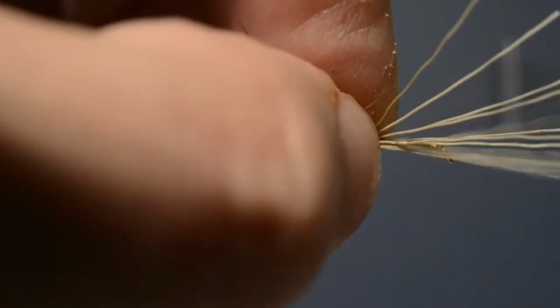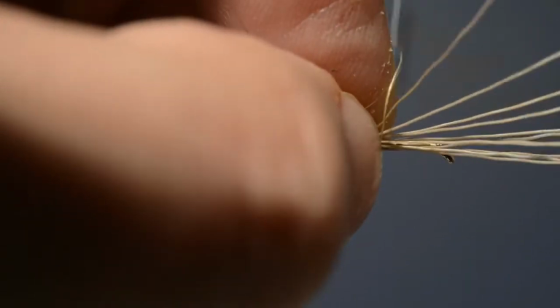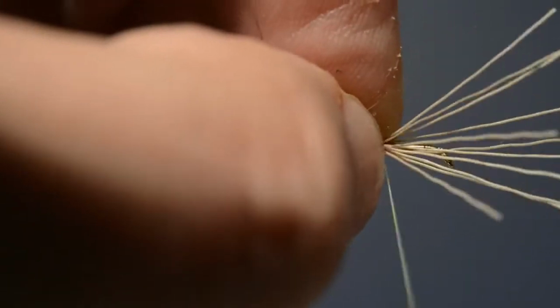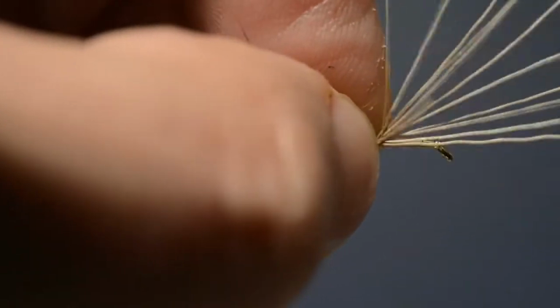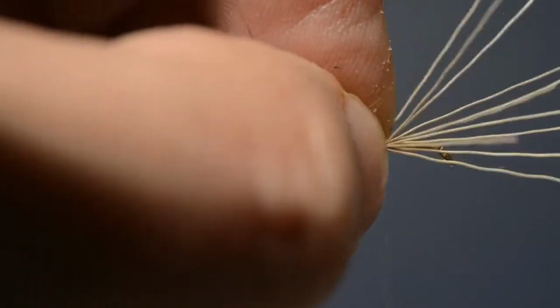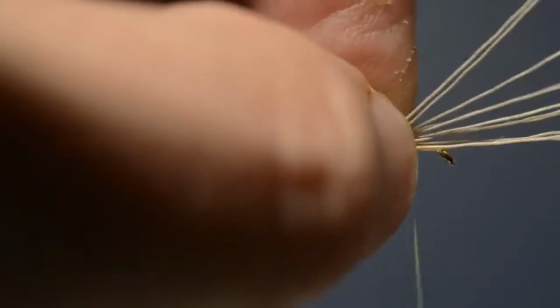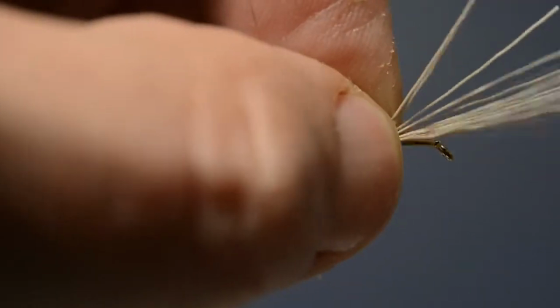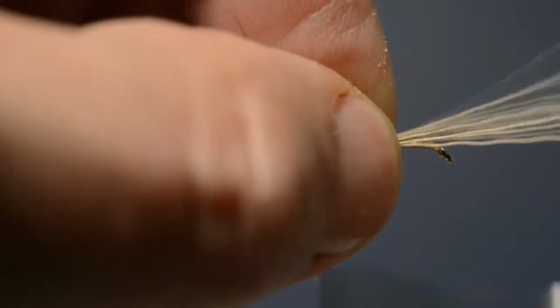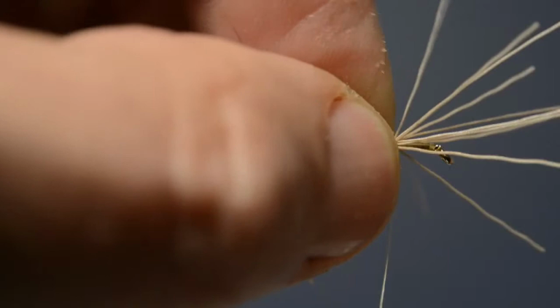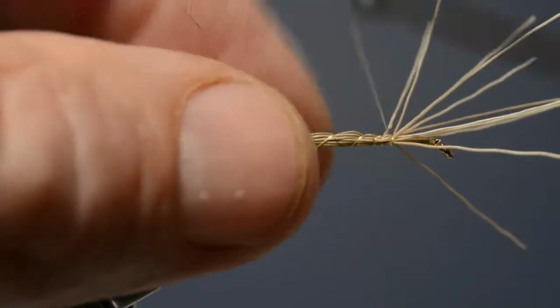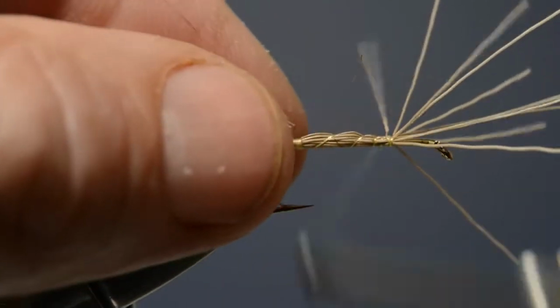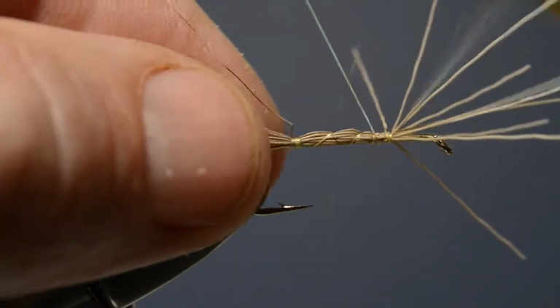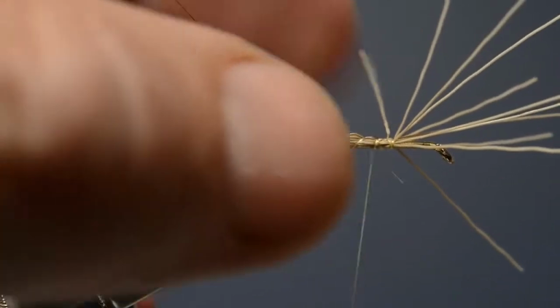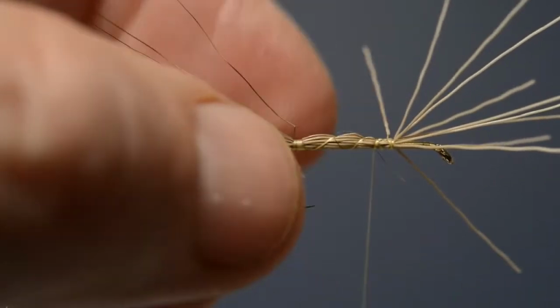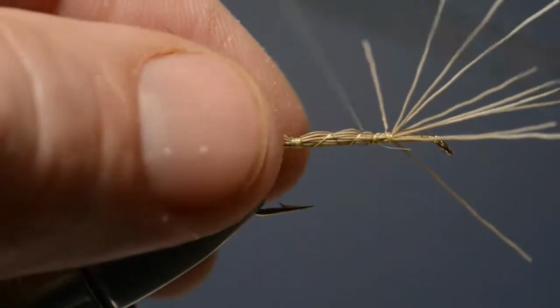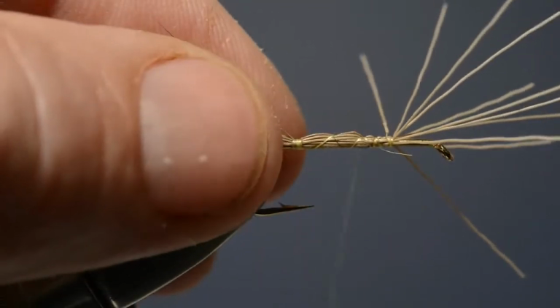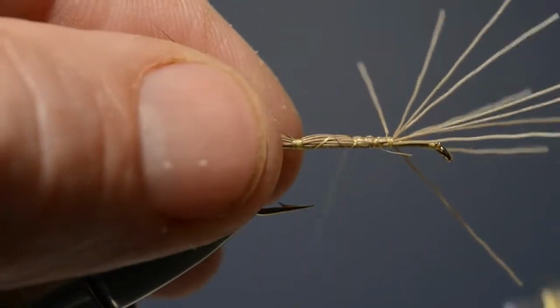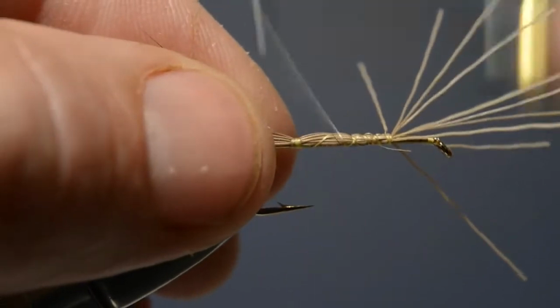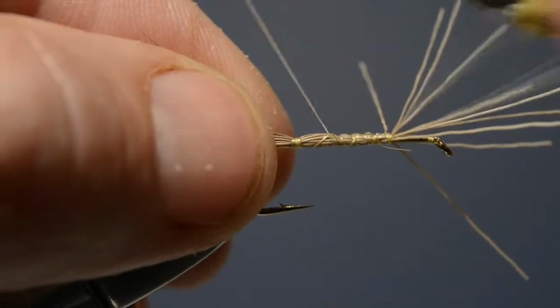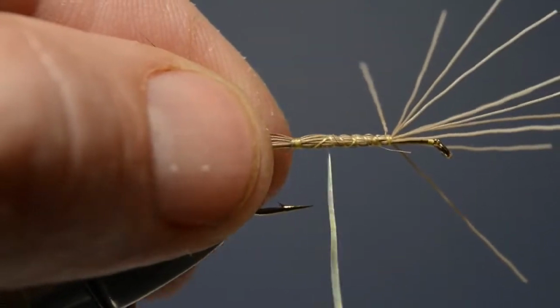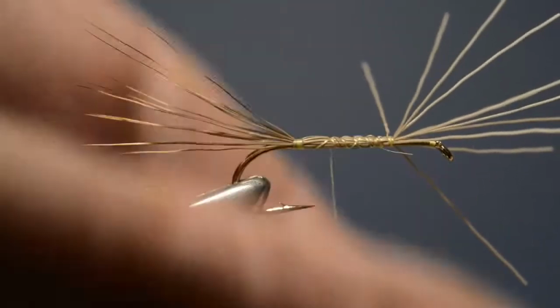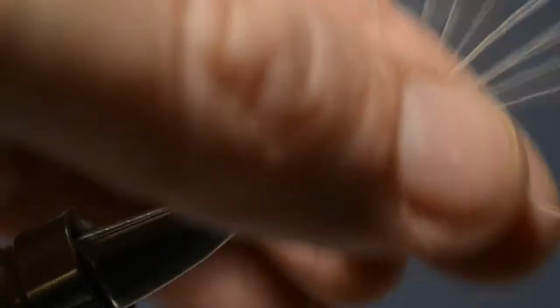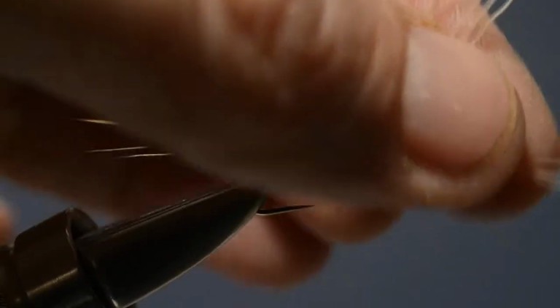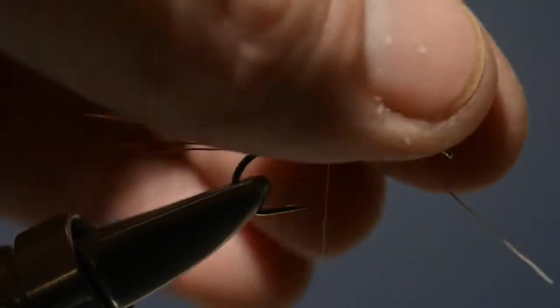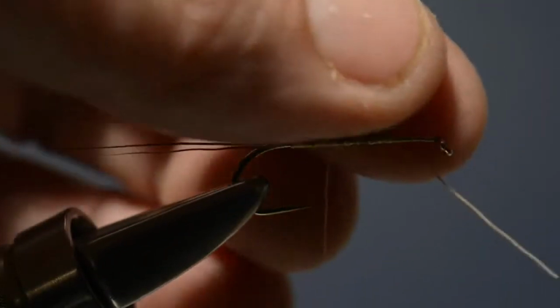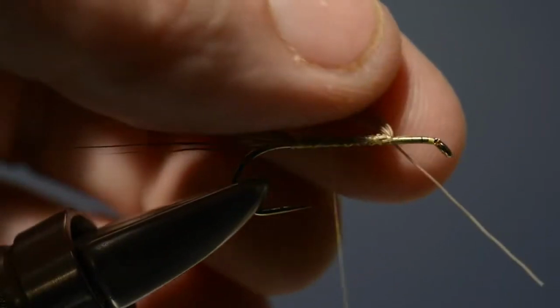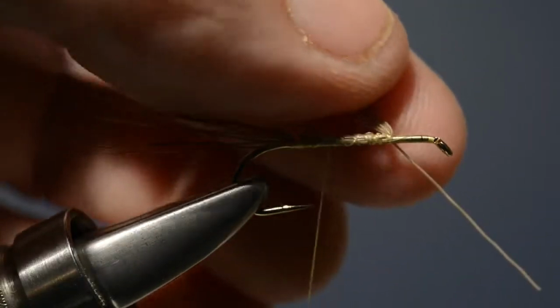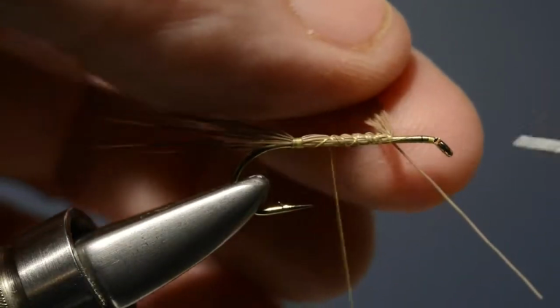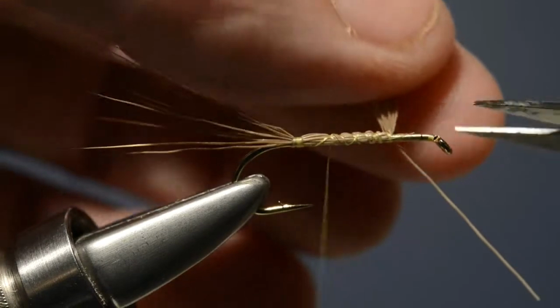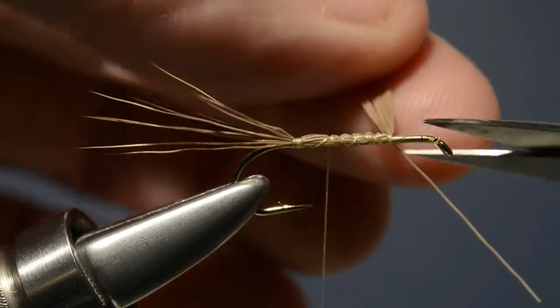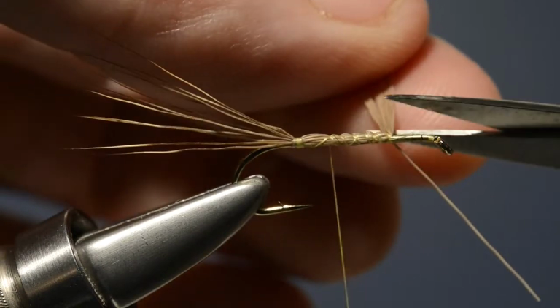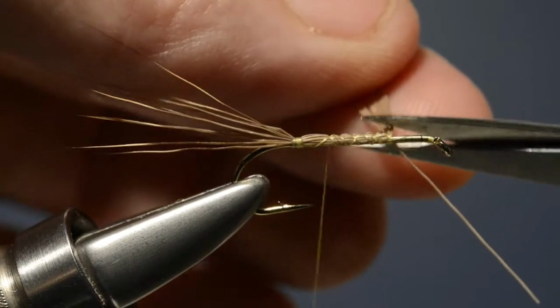So let's just lock those waste fibers in place, bring the thread back and then just trim off all those soft waste fibers.